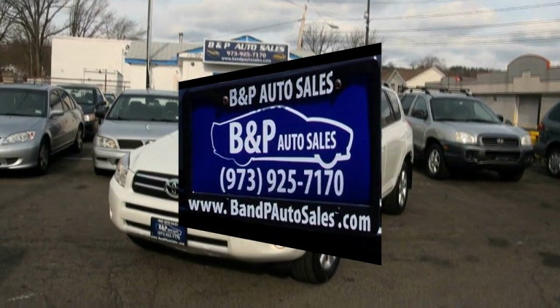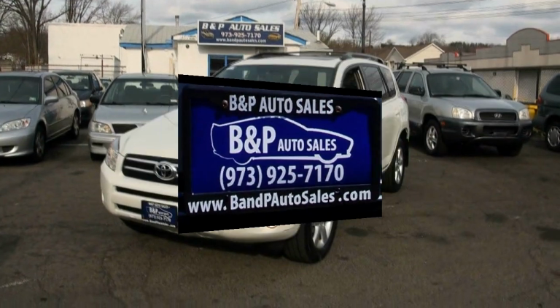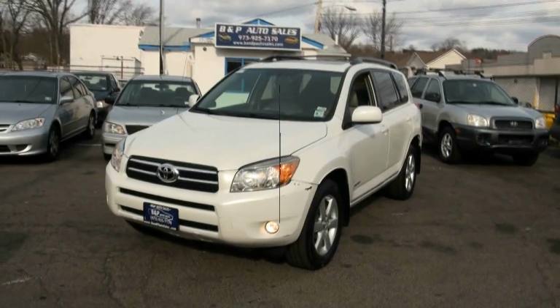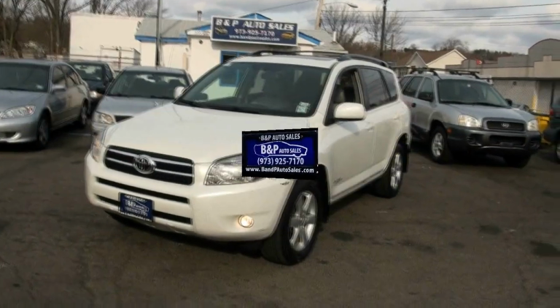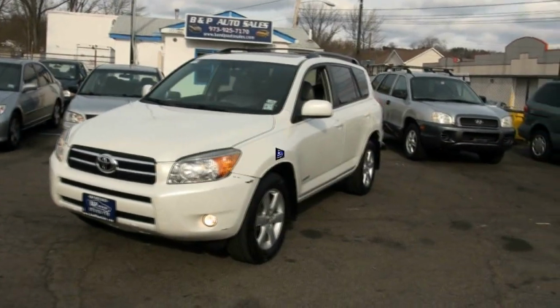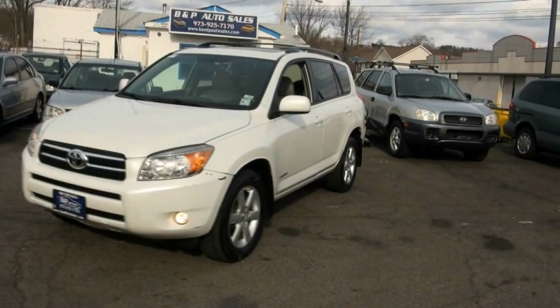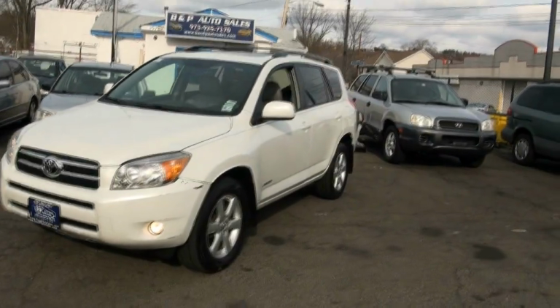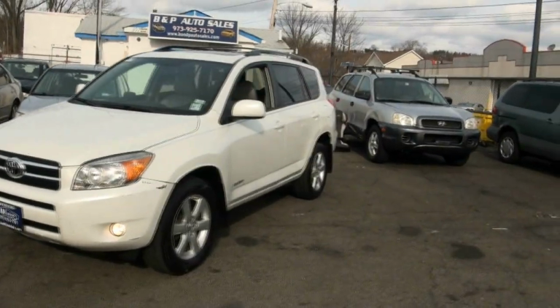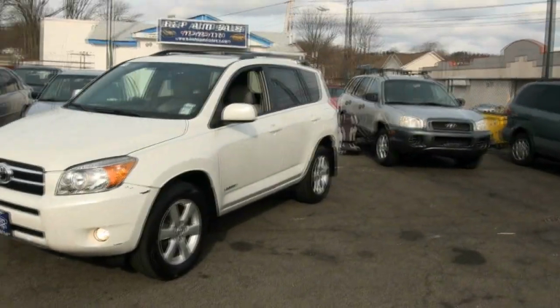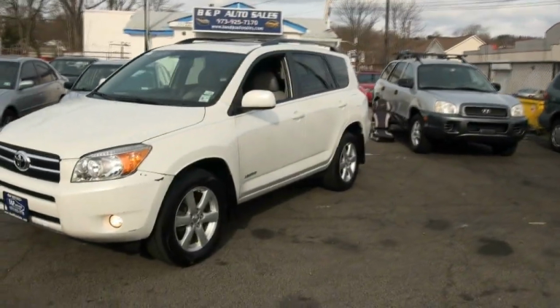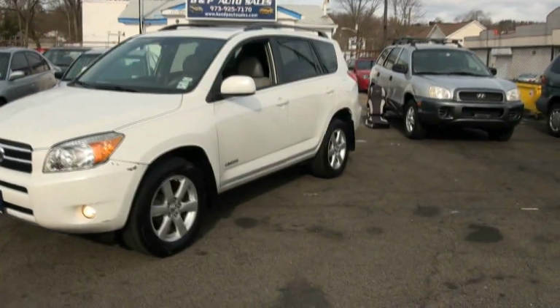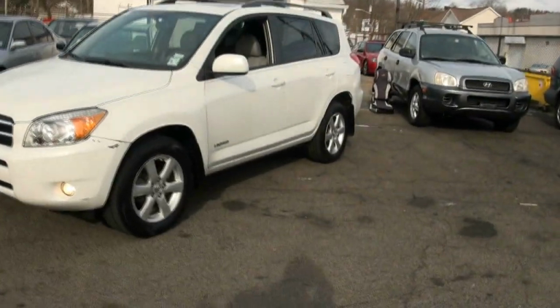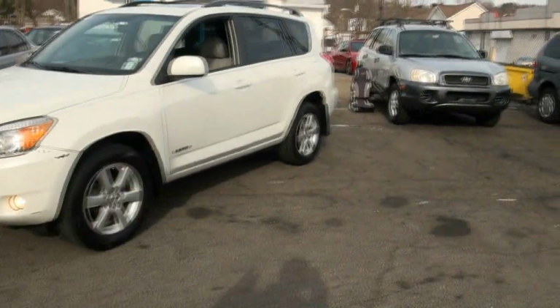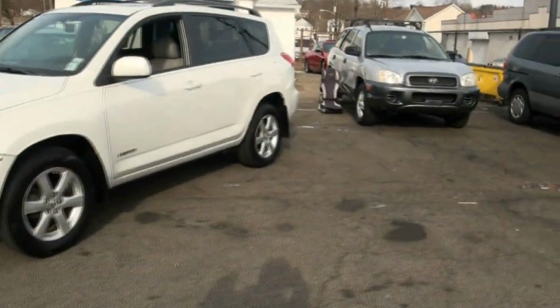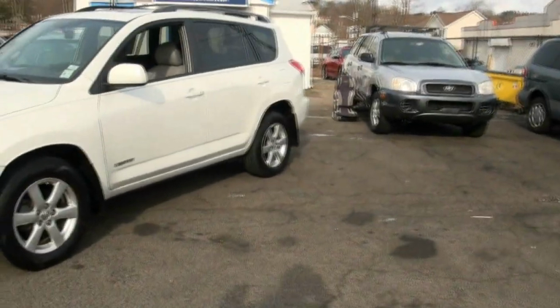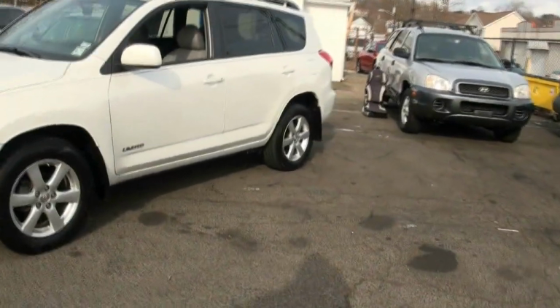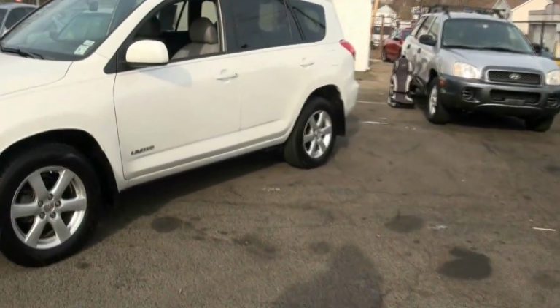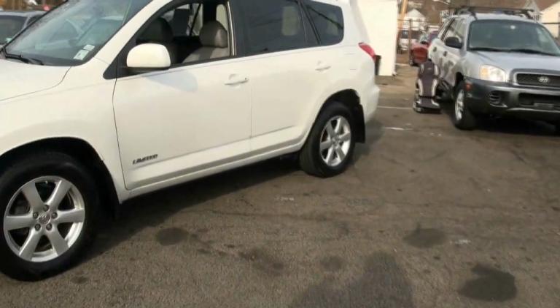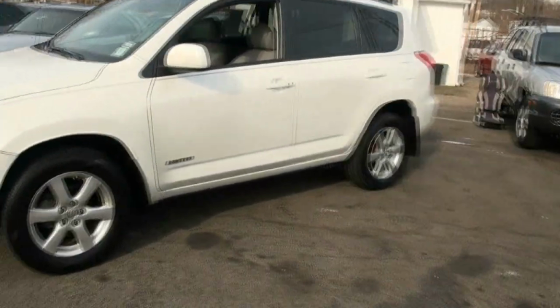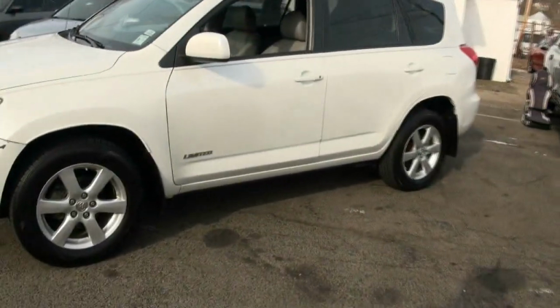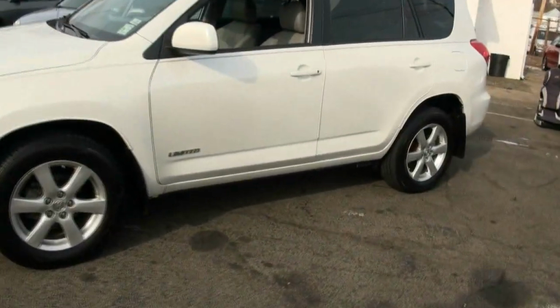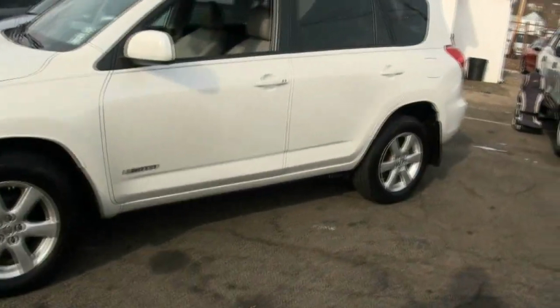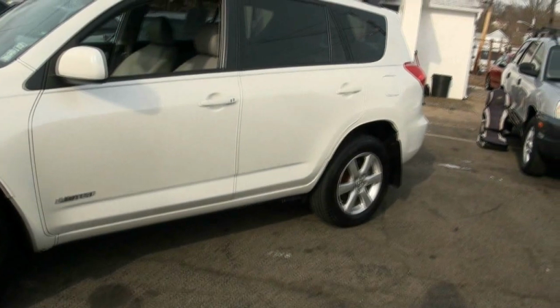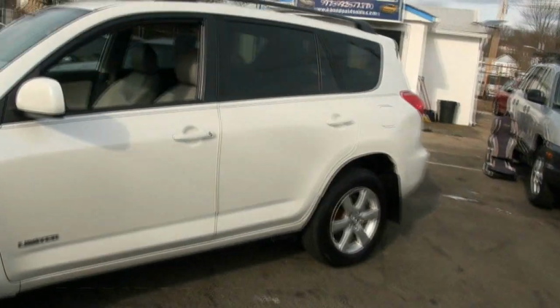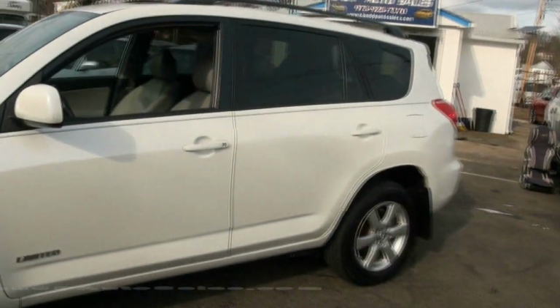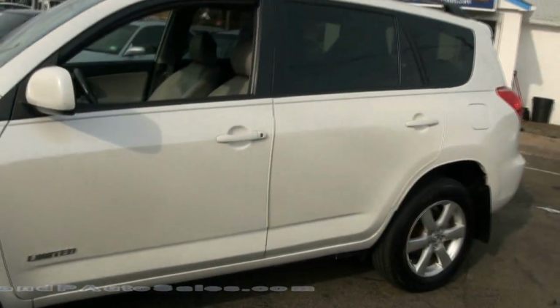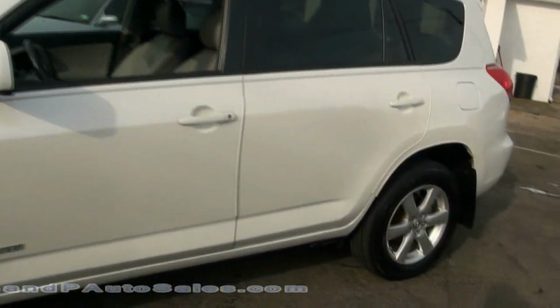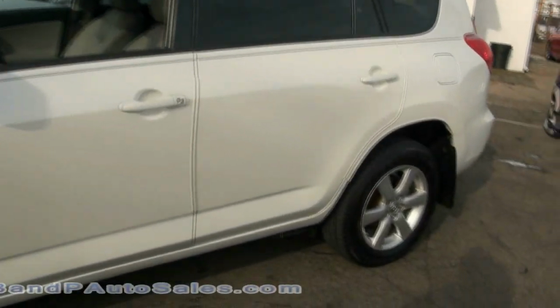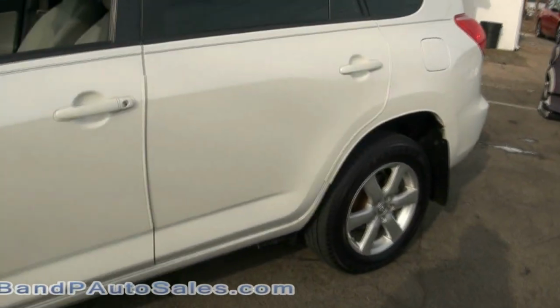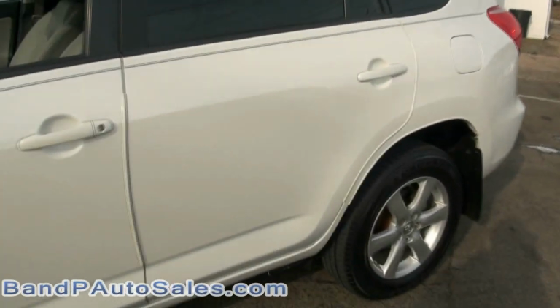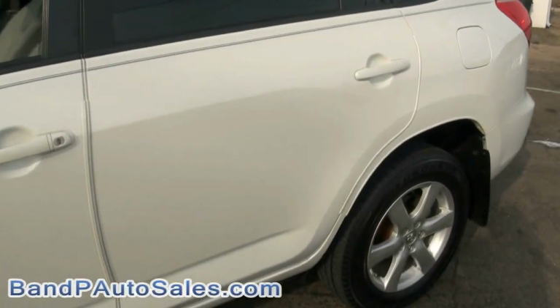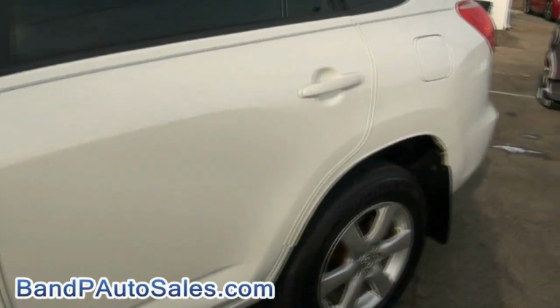2007 Toyota RAV4 — this is a limited edition. You have the fog lights, this one has a leather interior, really nice alloy wheels. Loaded up nicely.